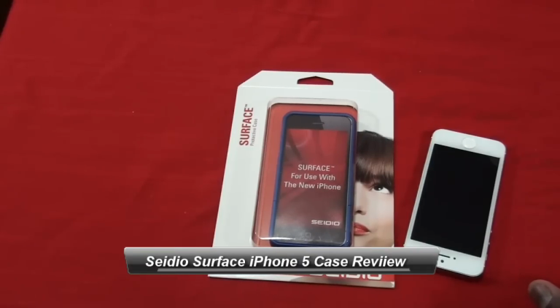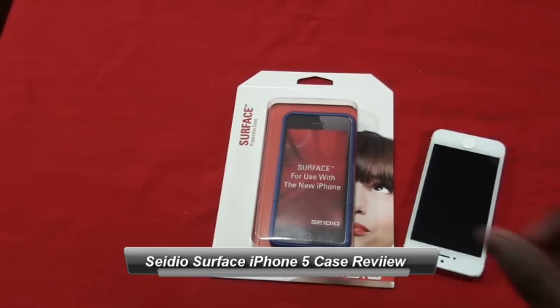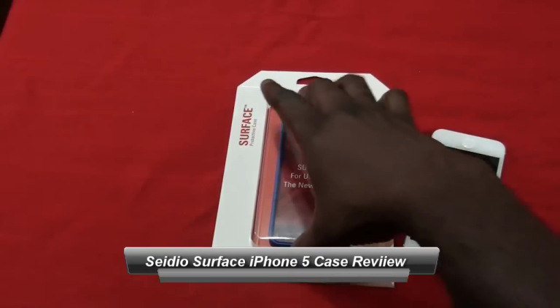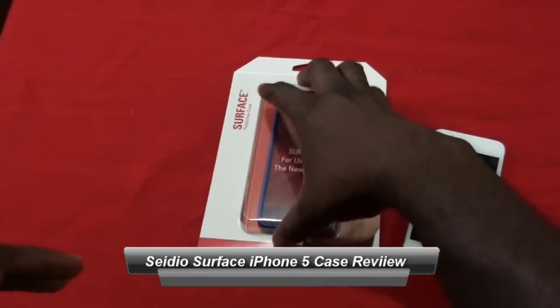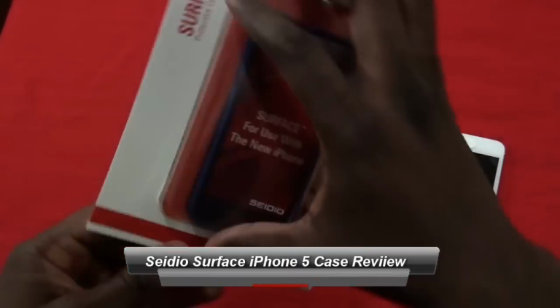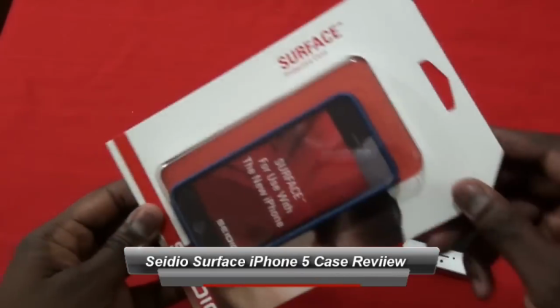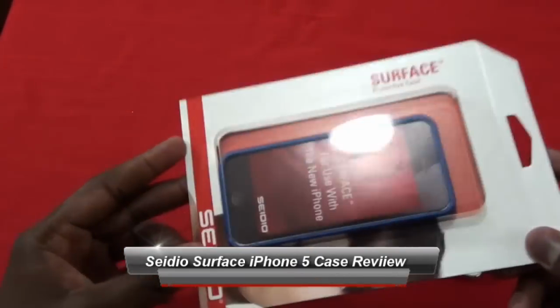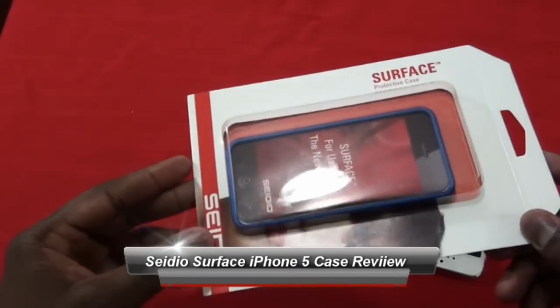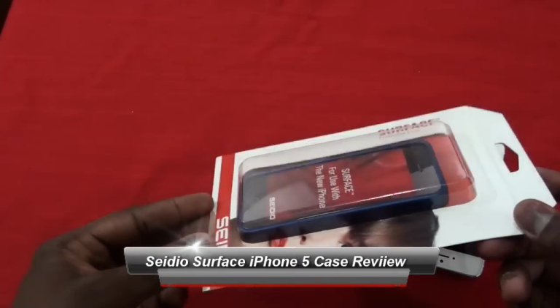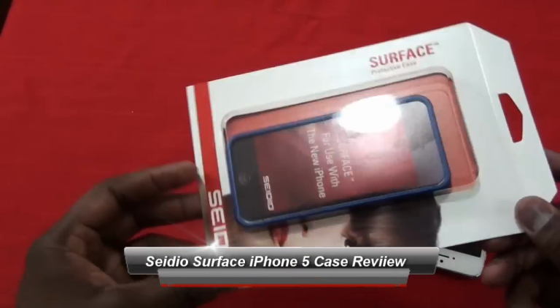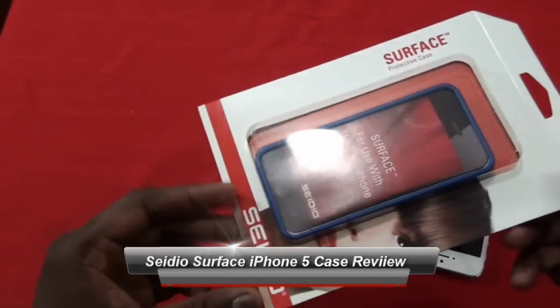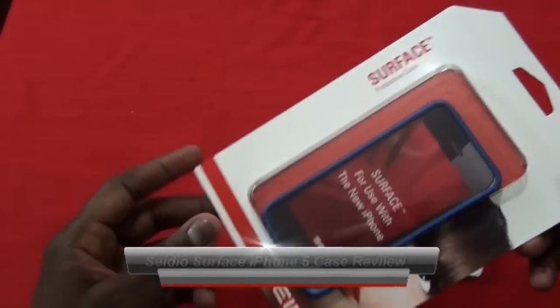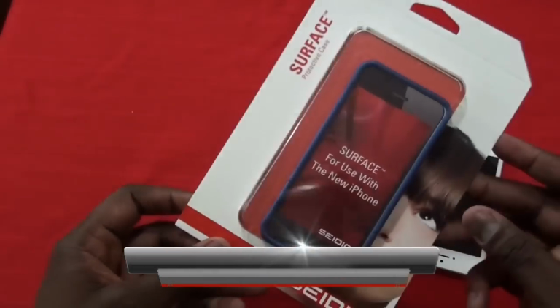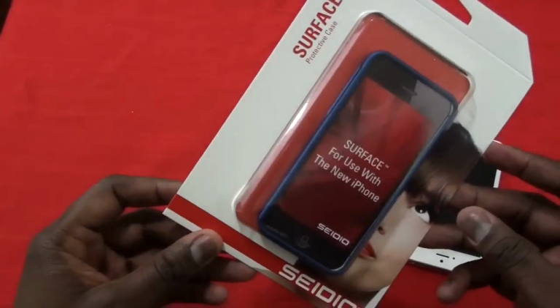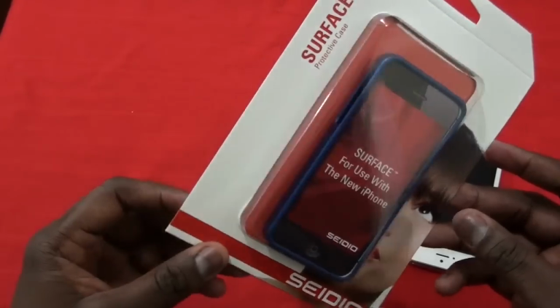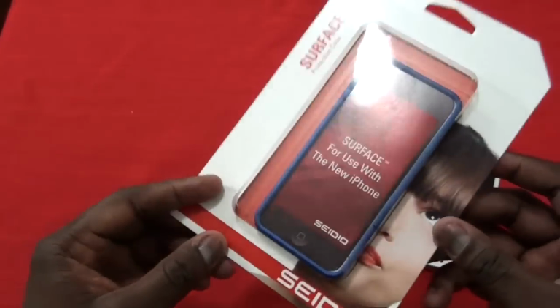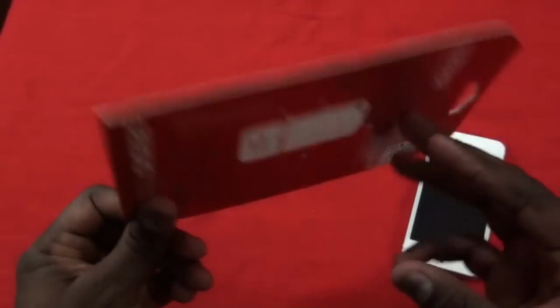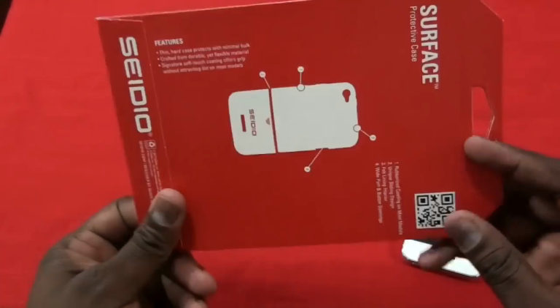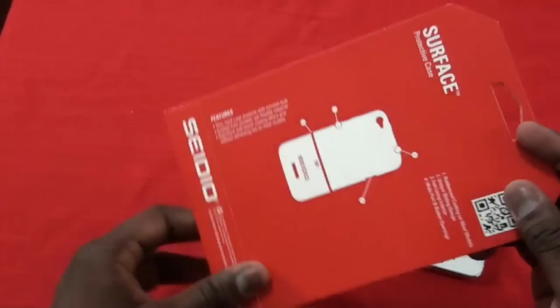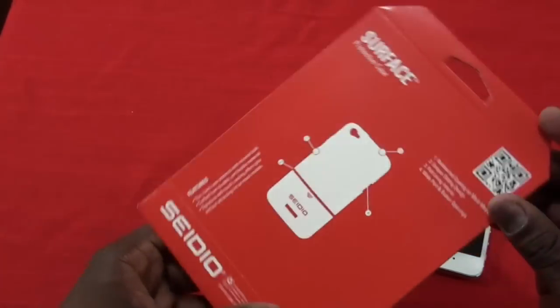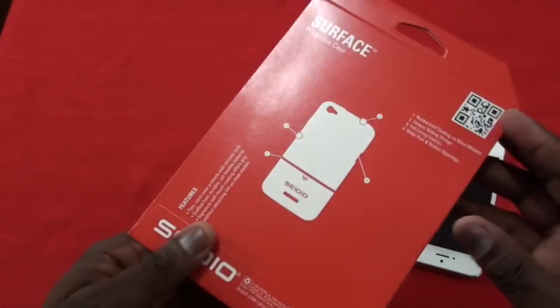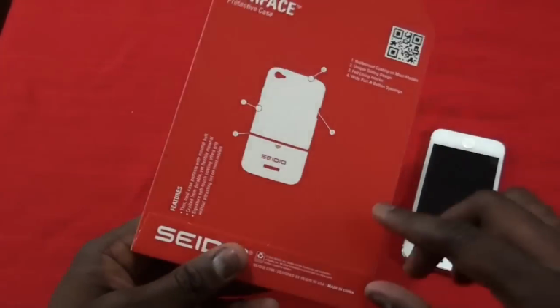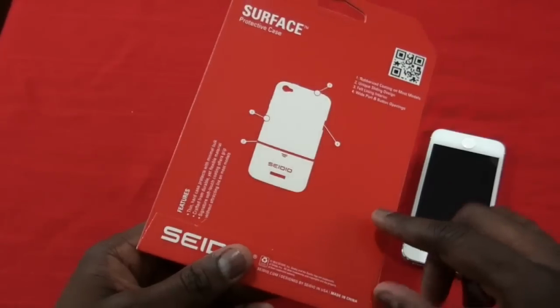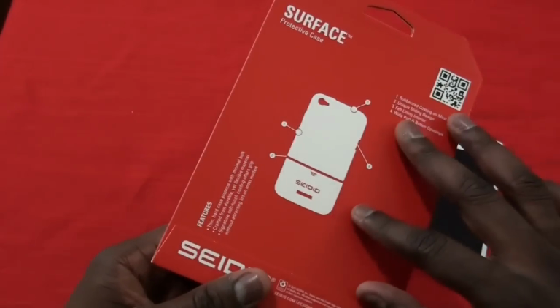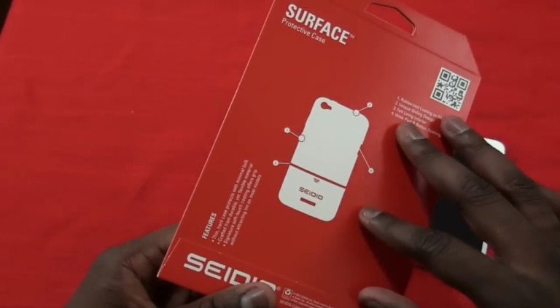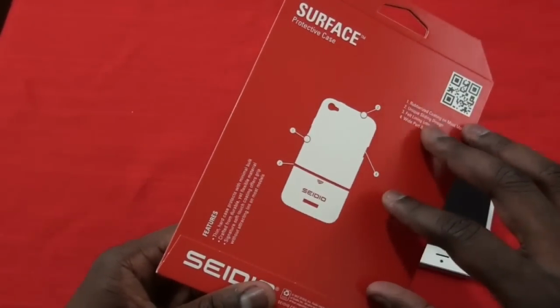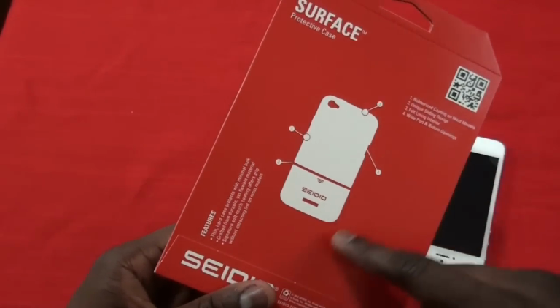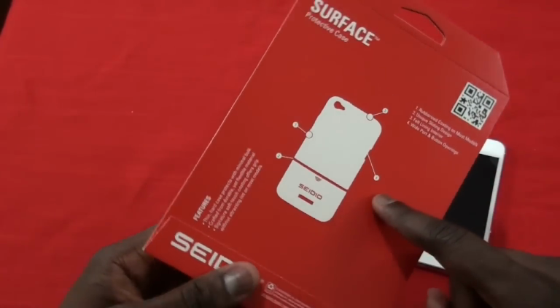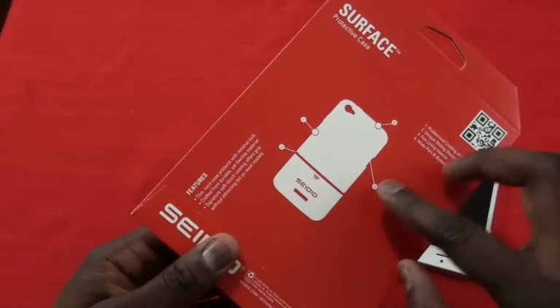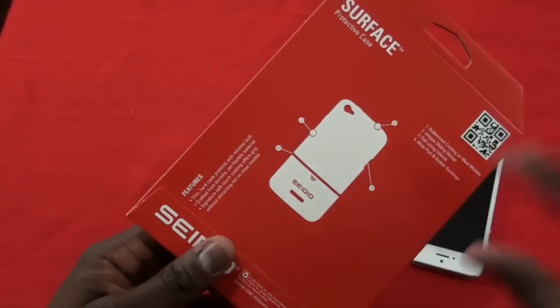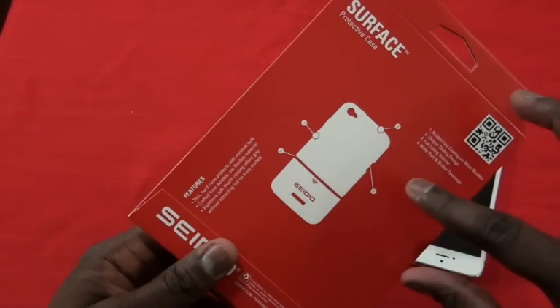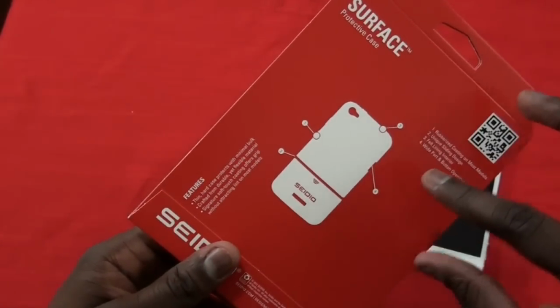Hi, this is Thundee from borderwalk.com and today we'll be doing a review of the Sideo Surface protective case for the iPhone 5. This is Sideo's standard protective case, the Surface version, which is a two-piece case.